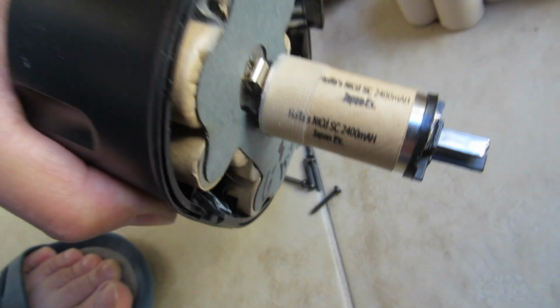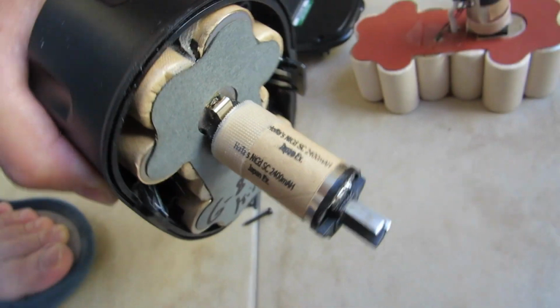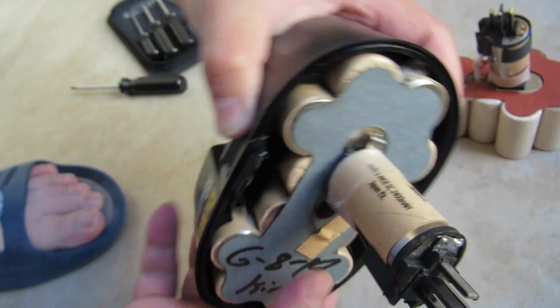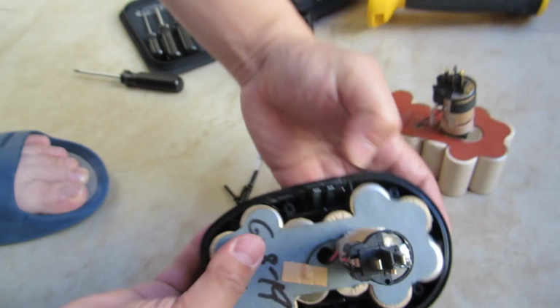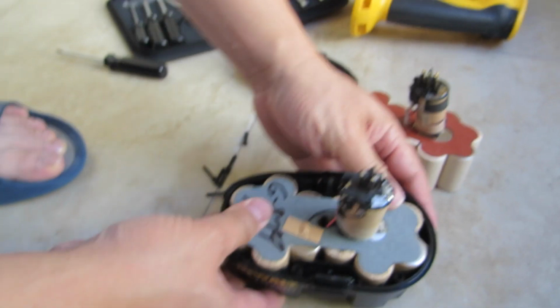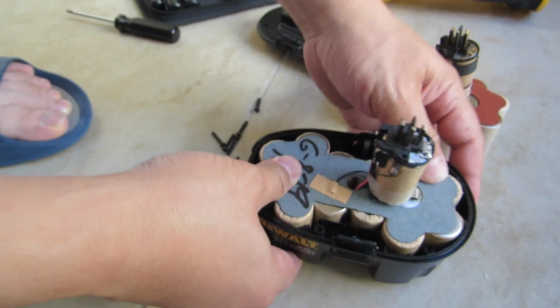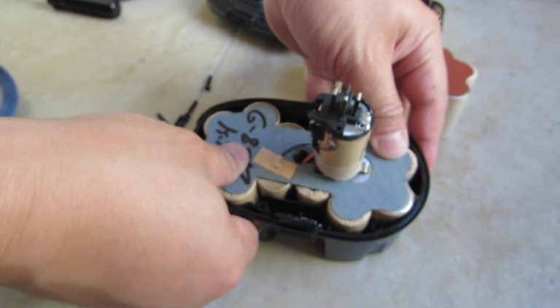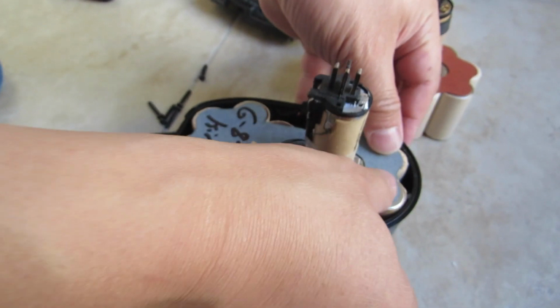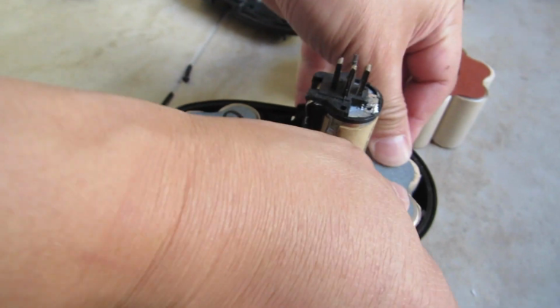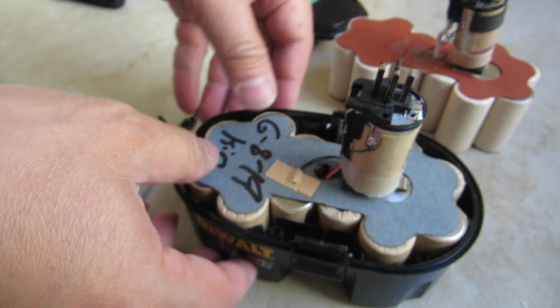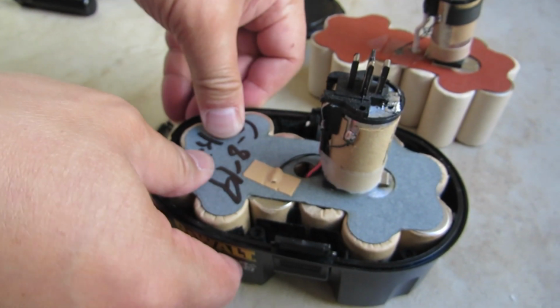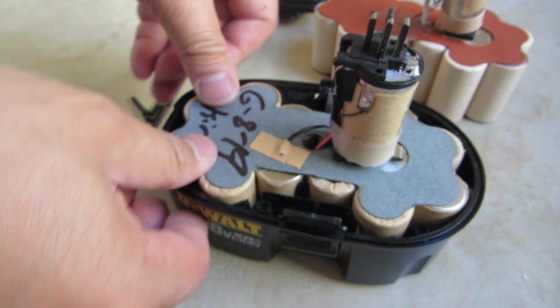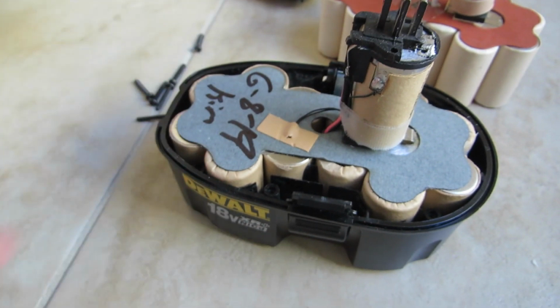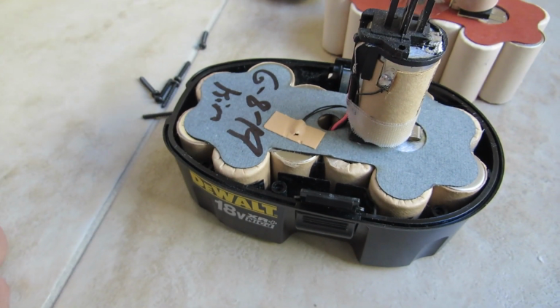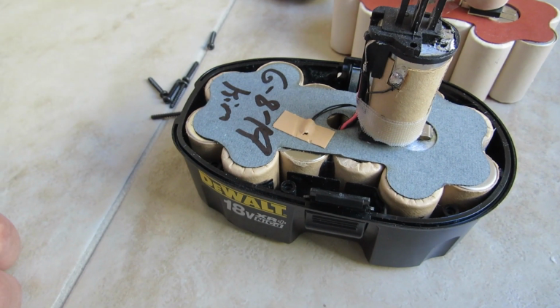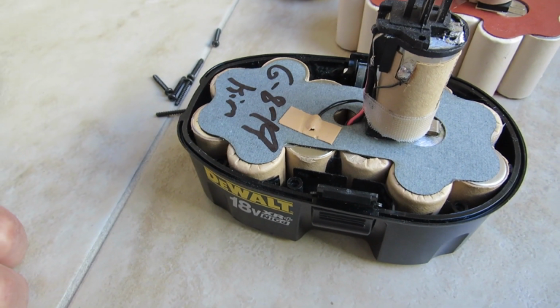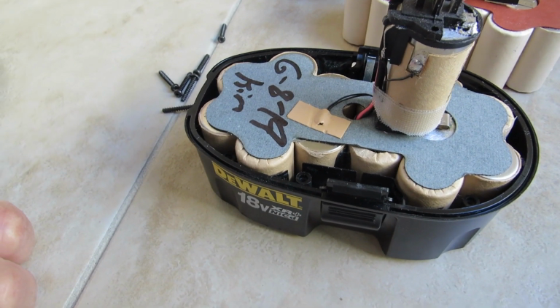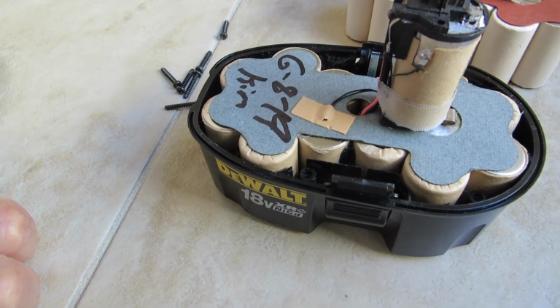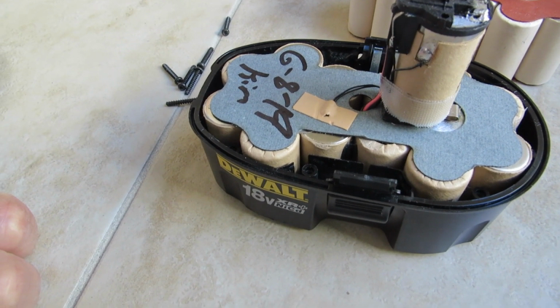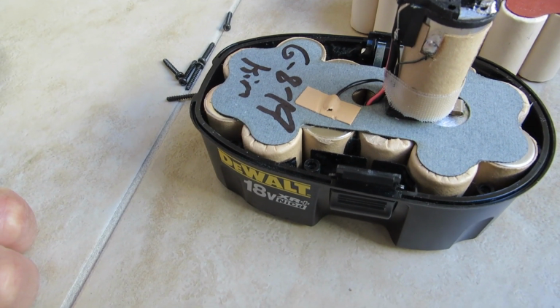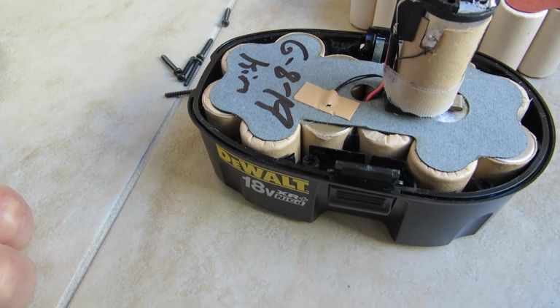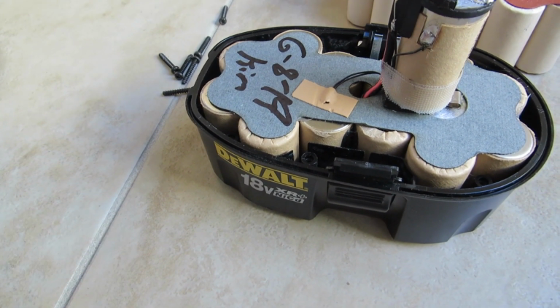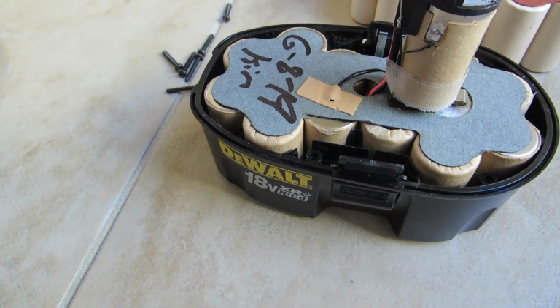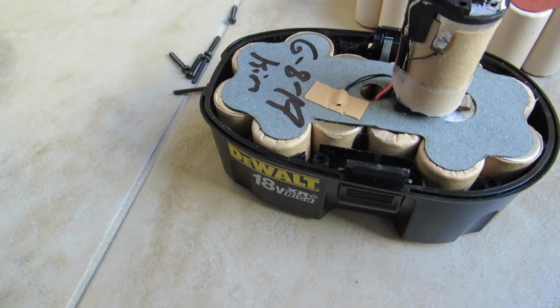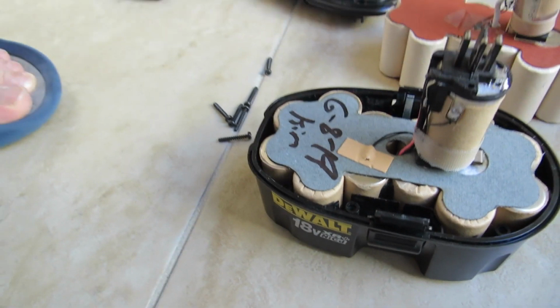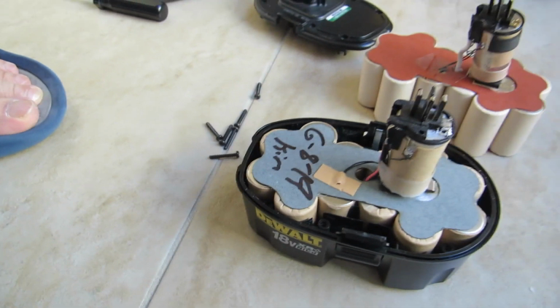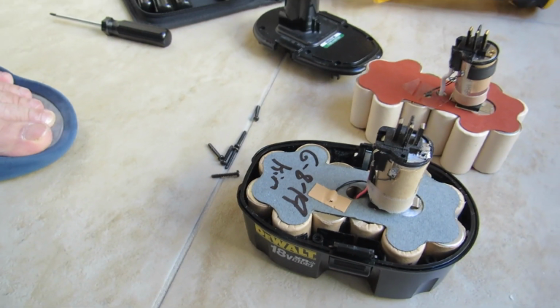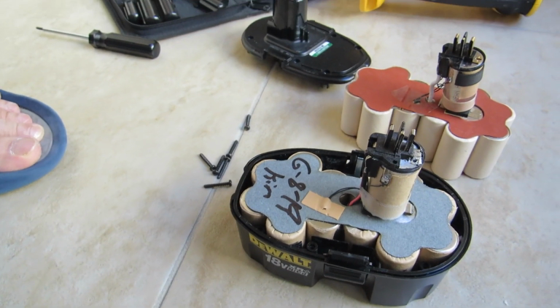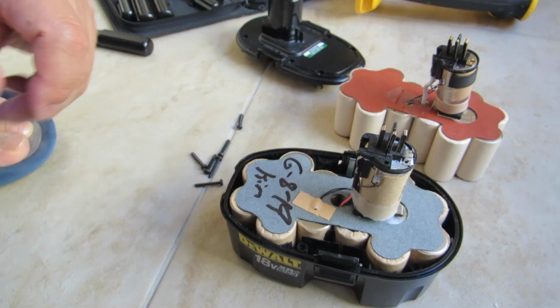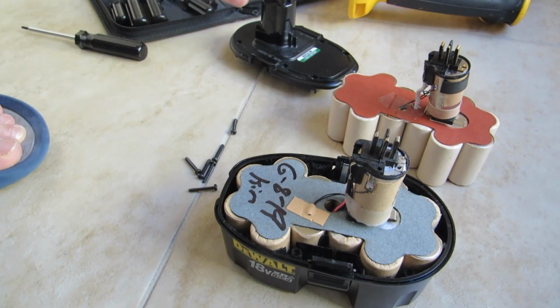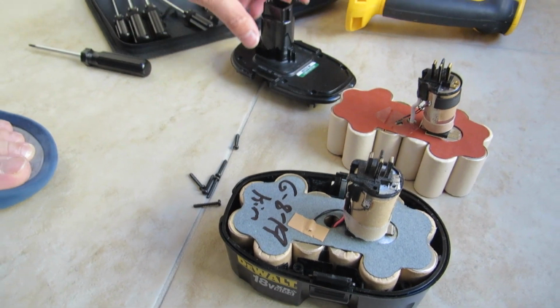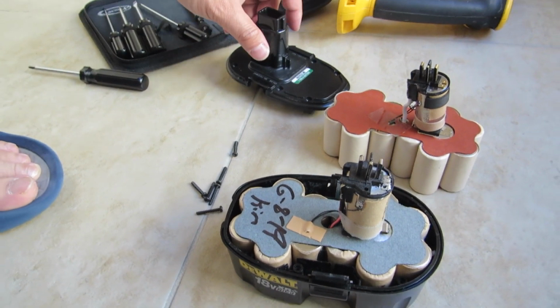The ones I have are currently 2,400 milliamp hours, and that's something good to have — so check that when you're buying batteries. I bought it from HAFA online on eBay, so you want to make sure exactly what you're buying.